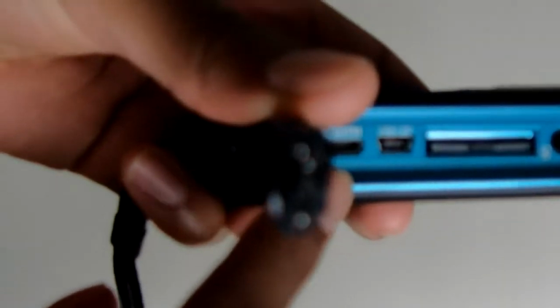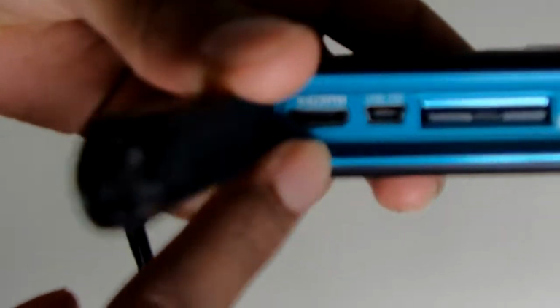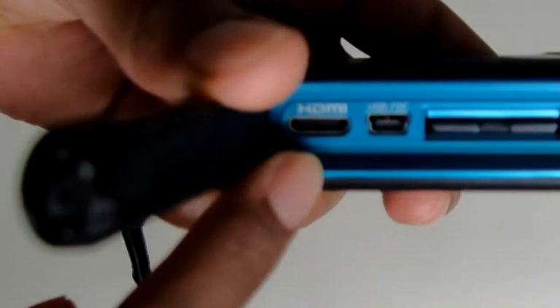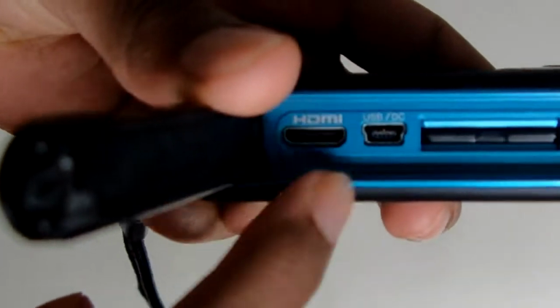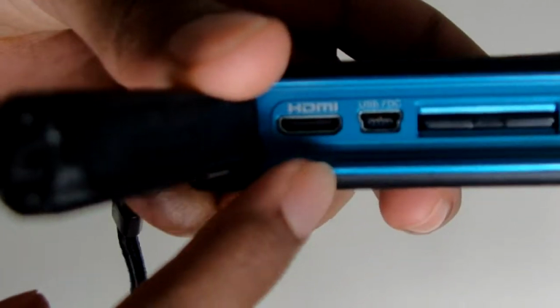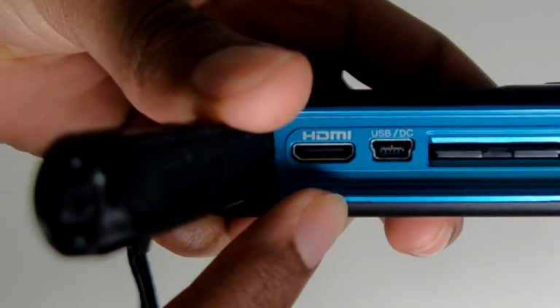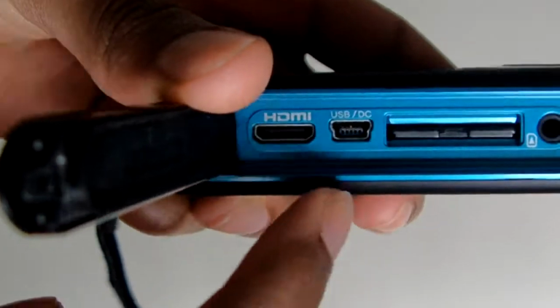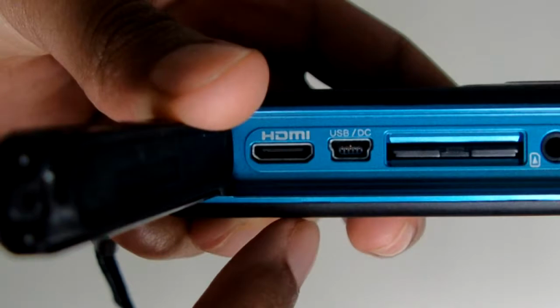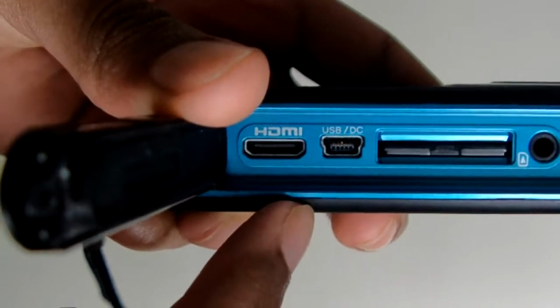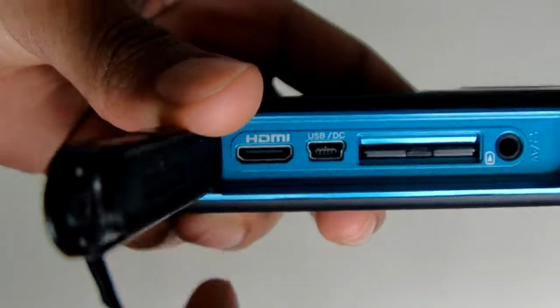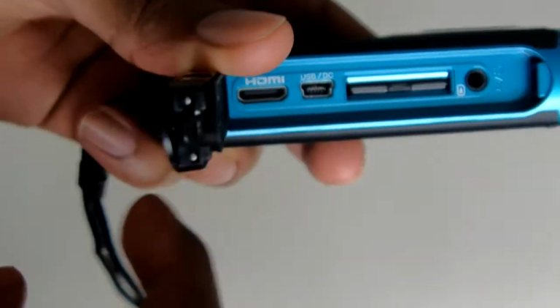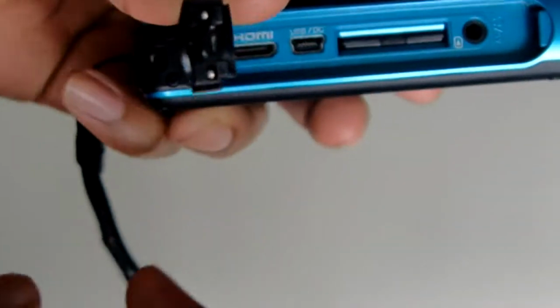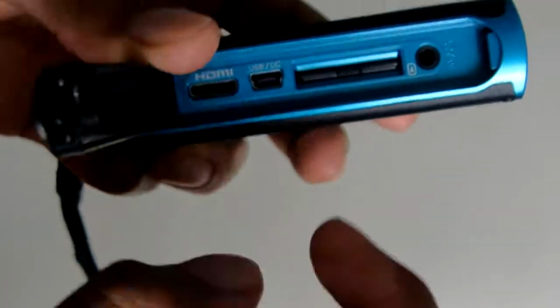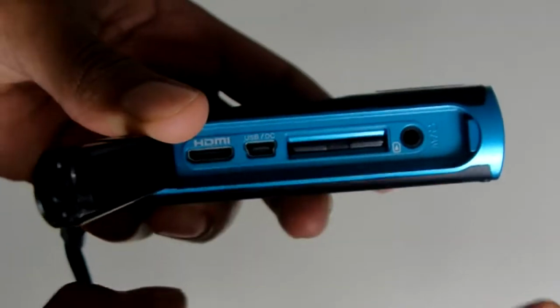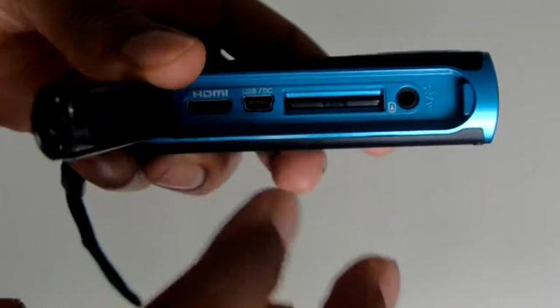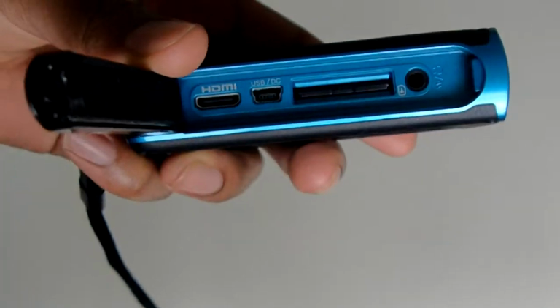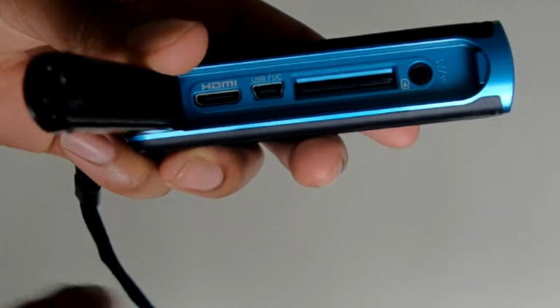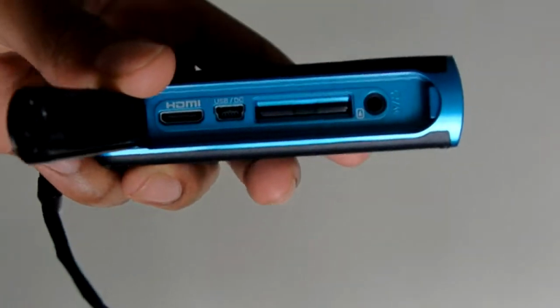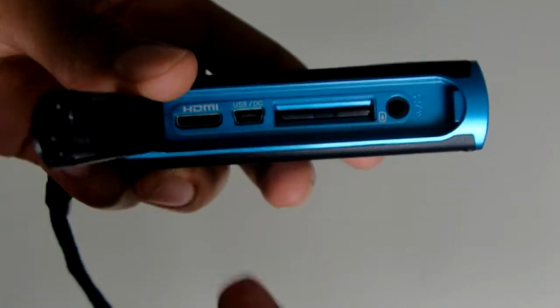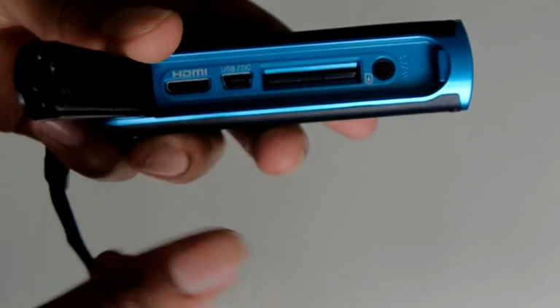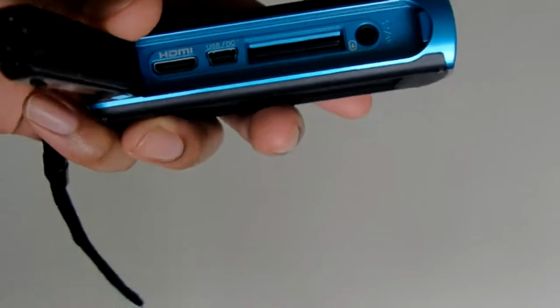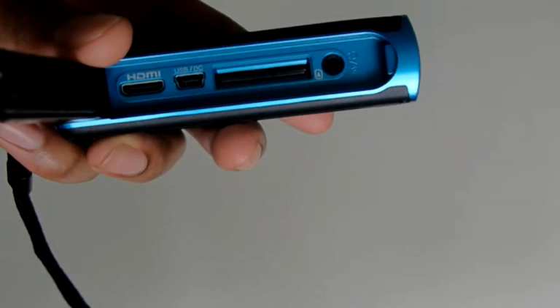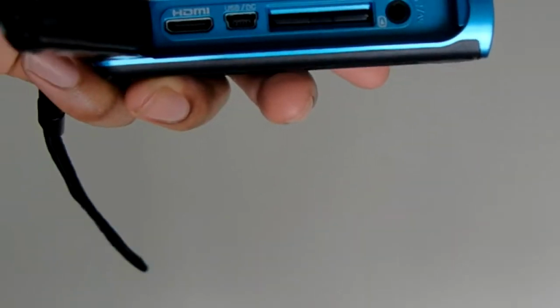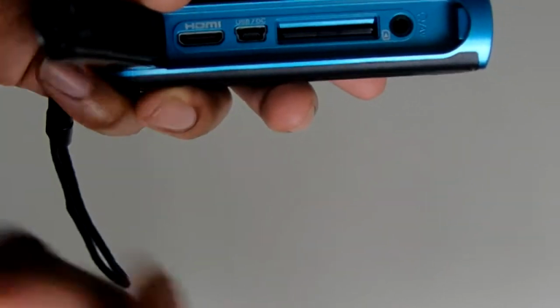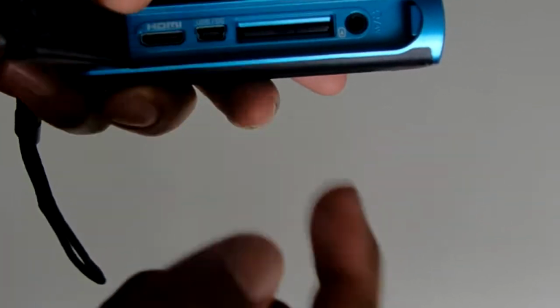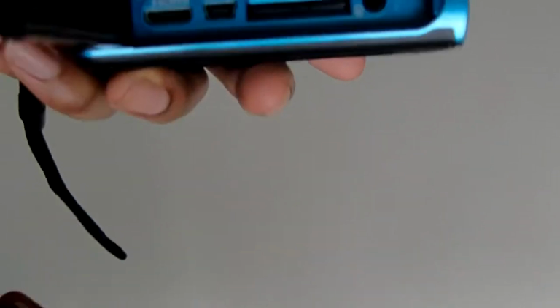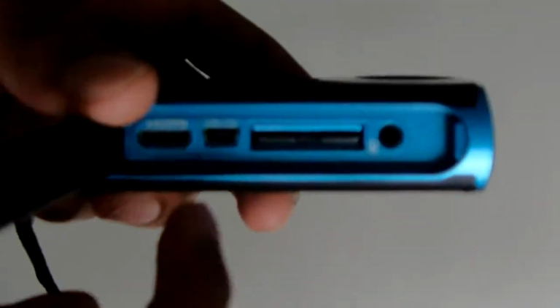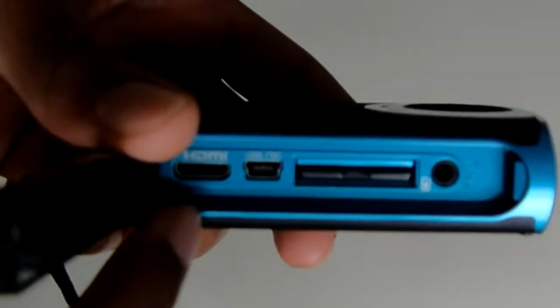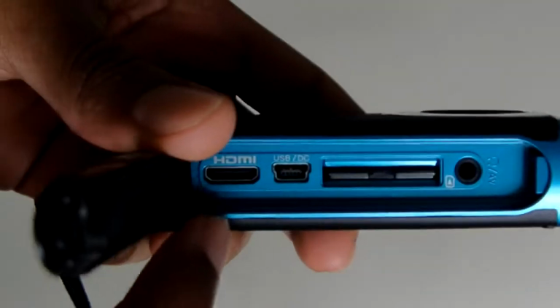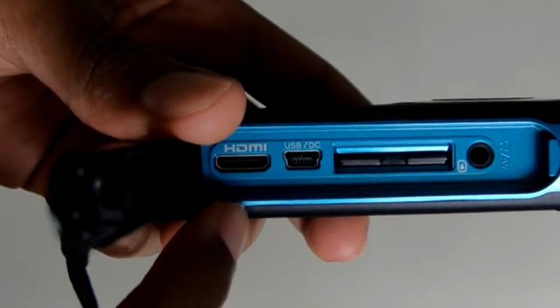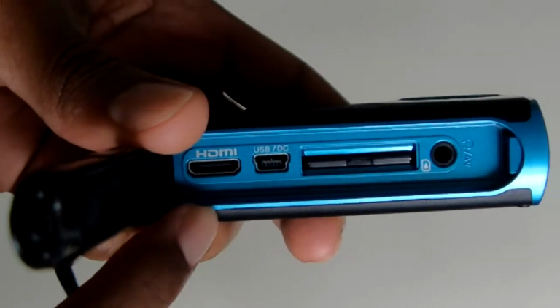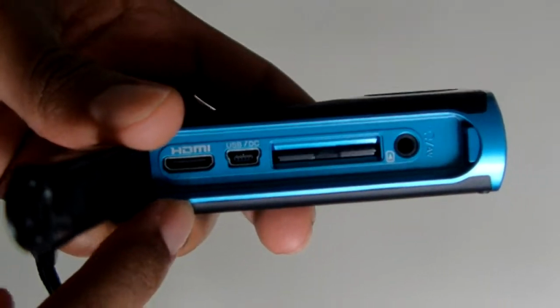Right here you have a mini HDMI port. It doesn't come with an adapter or a cable, so you do have to buy the cable or an adapter separately if you want to use the mini HDMI.